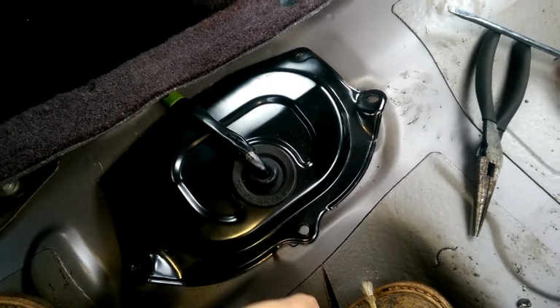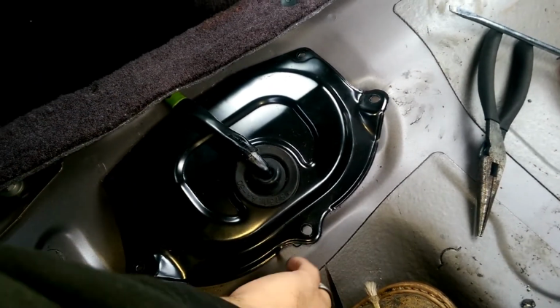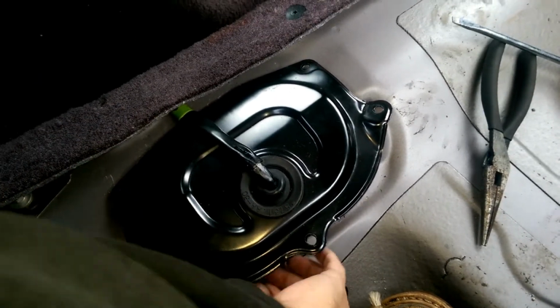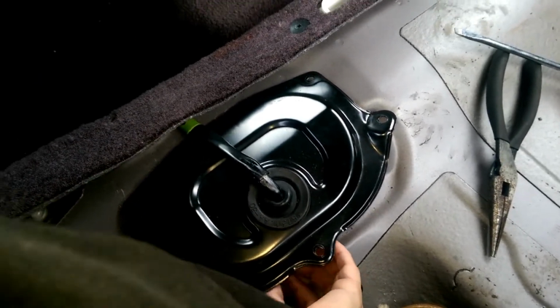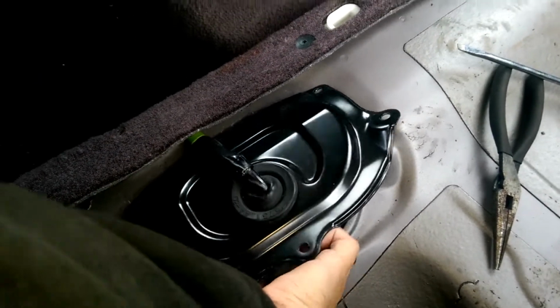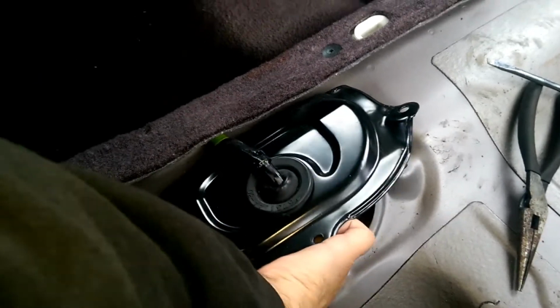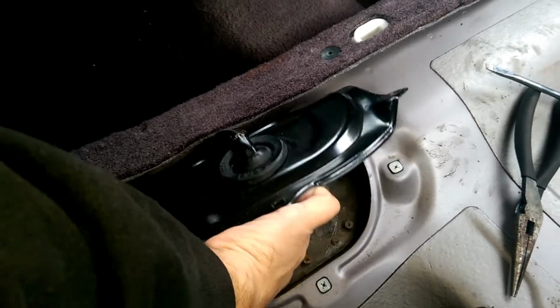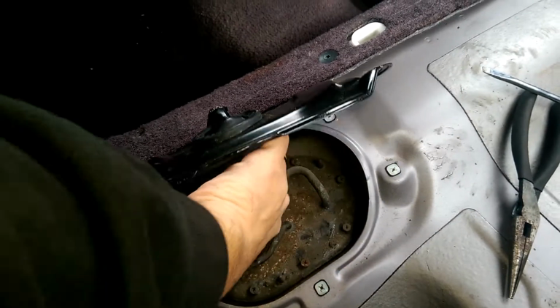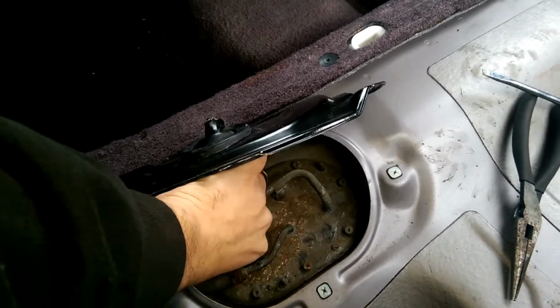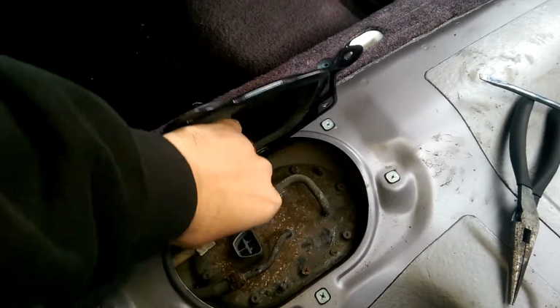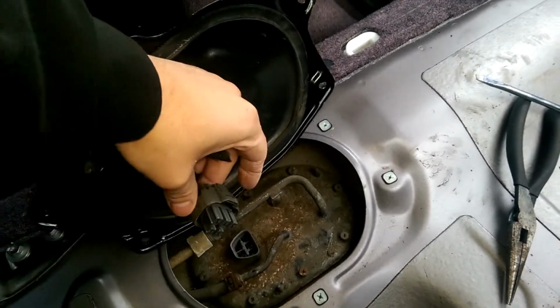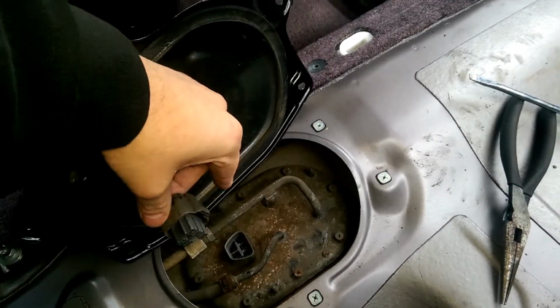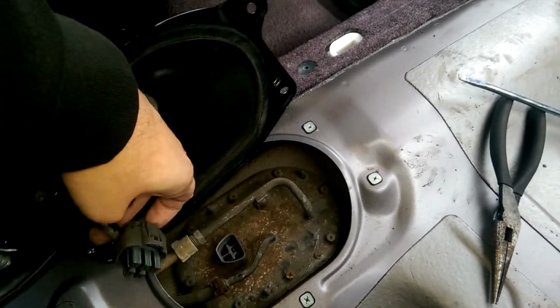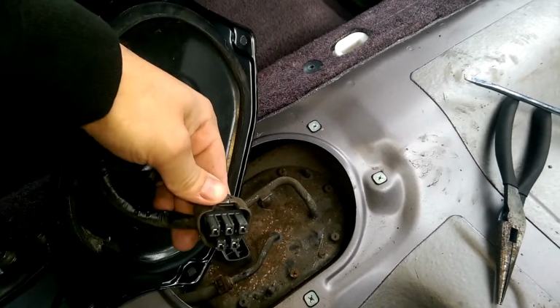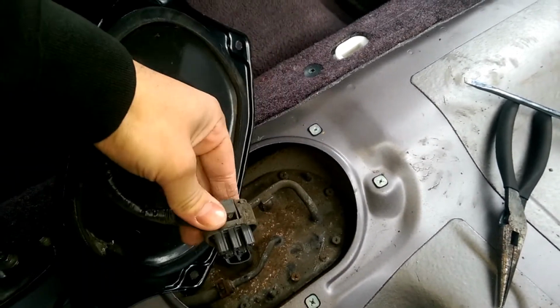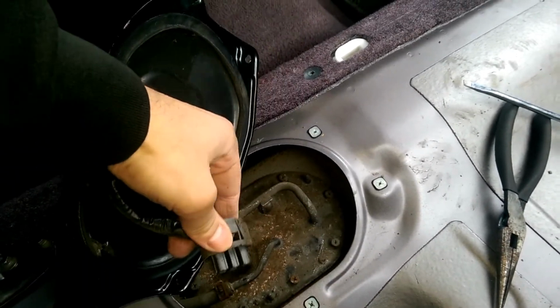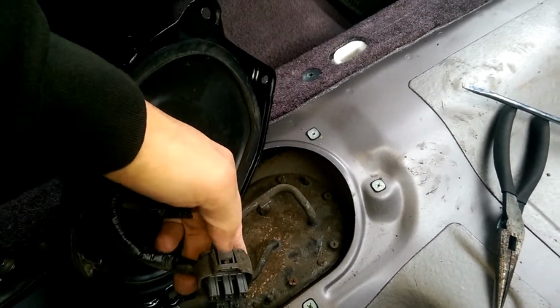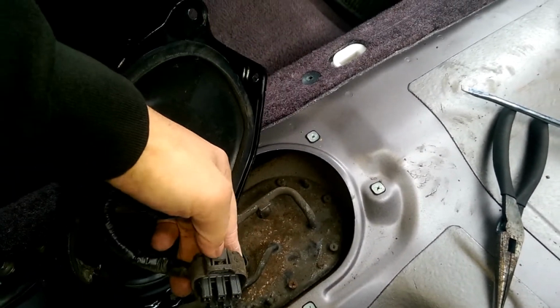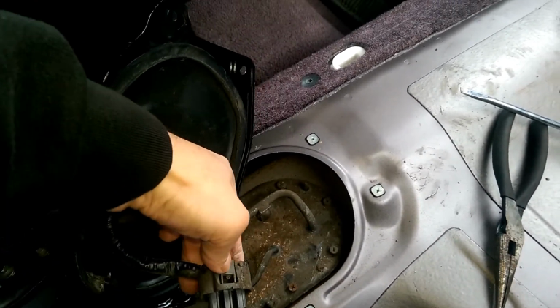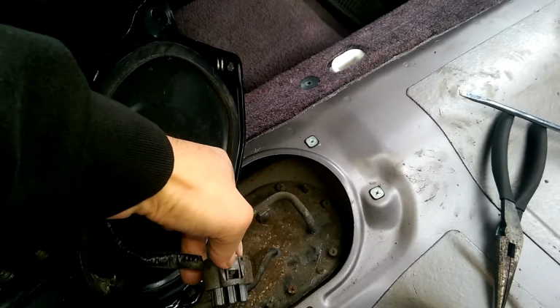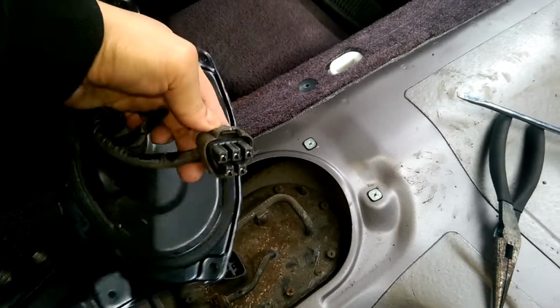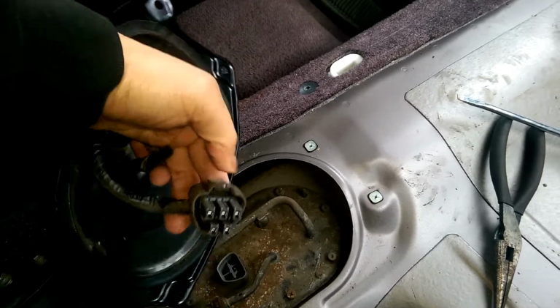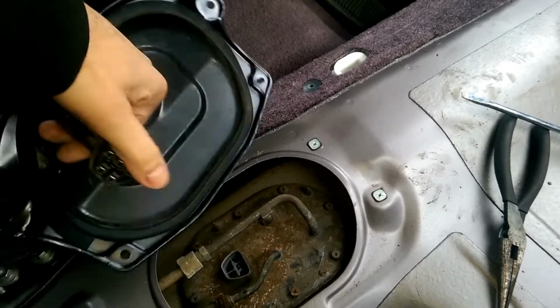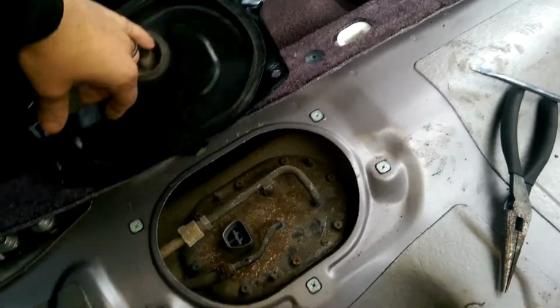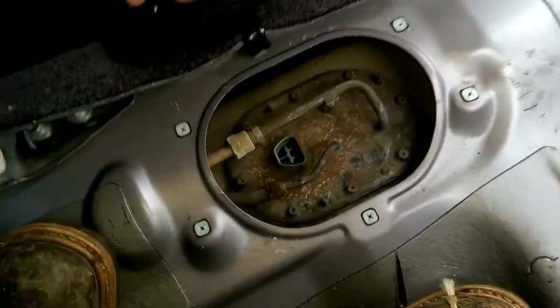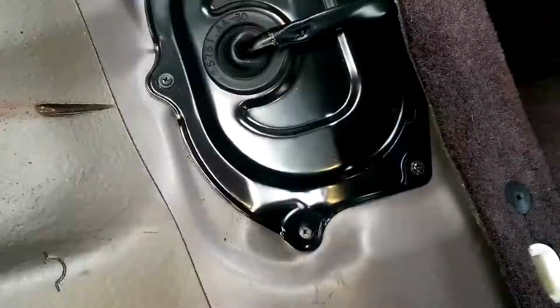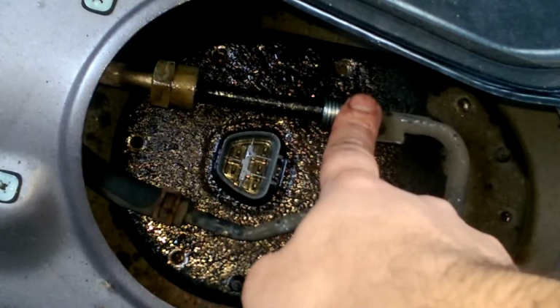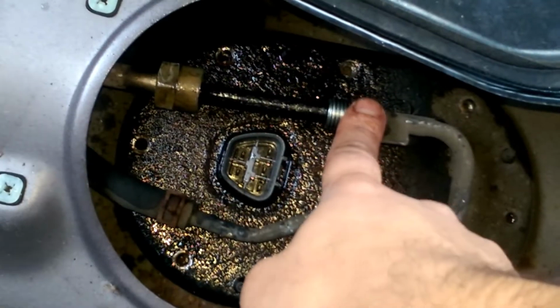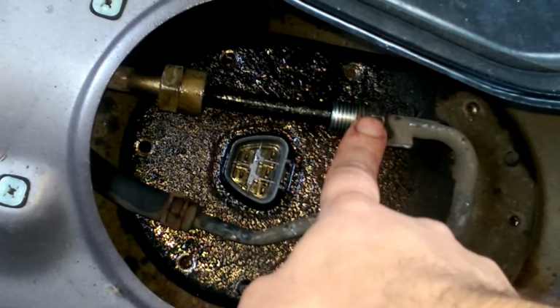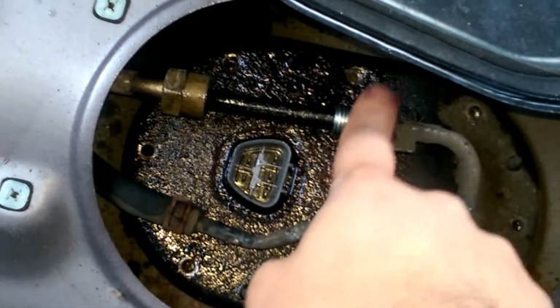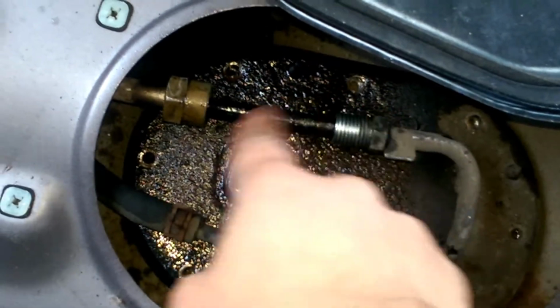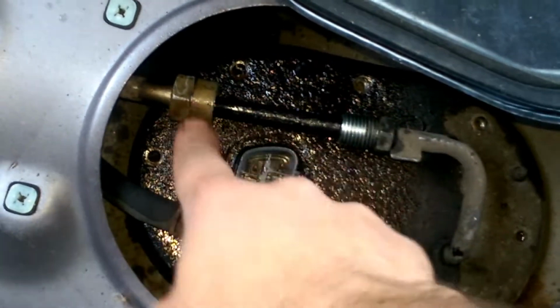Next, lift this cover up. Underneath there's a connector — just press the tab with a screwdriver and lift it up. Then crack this loose with a wrench while holding the other side.